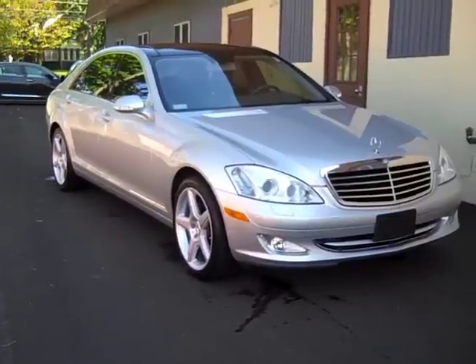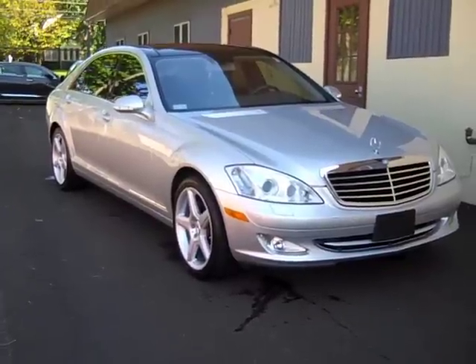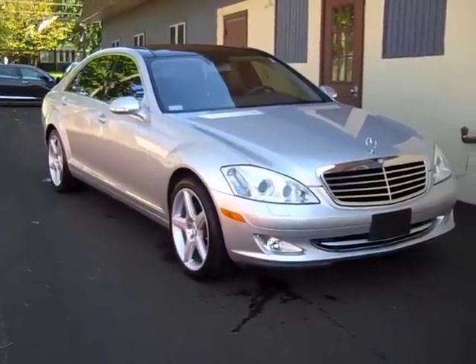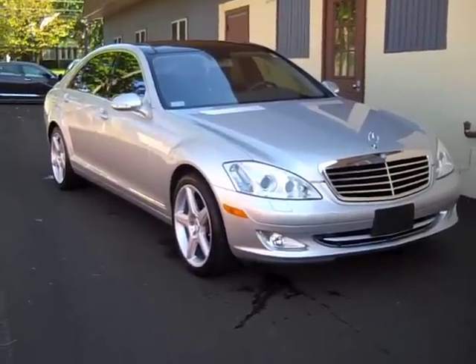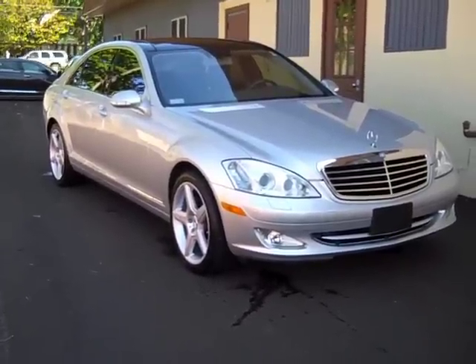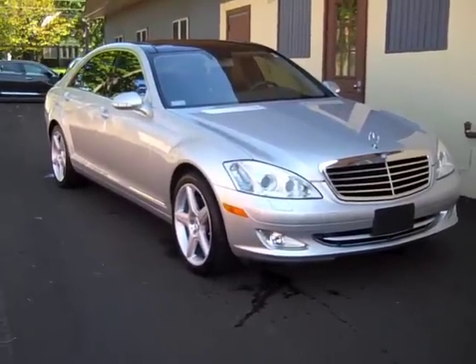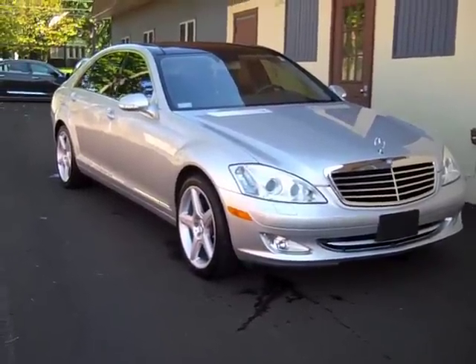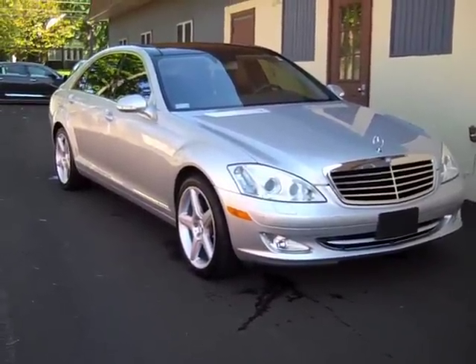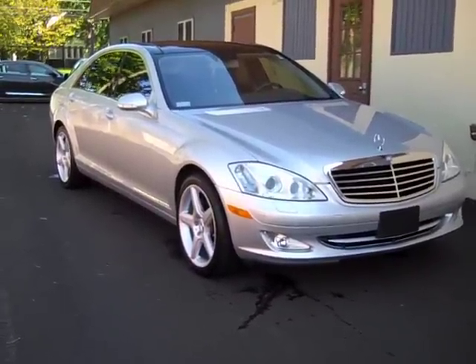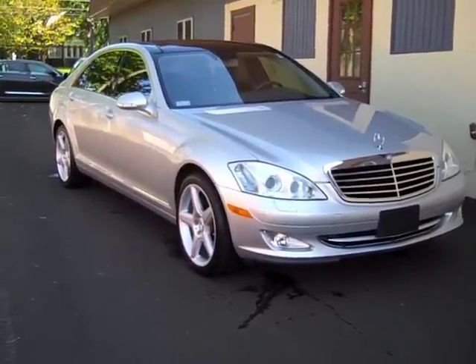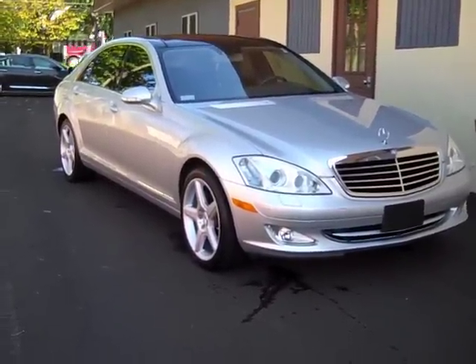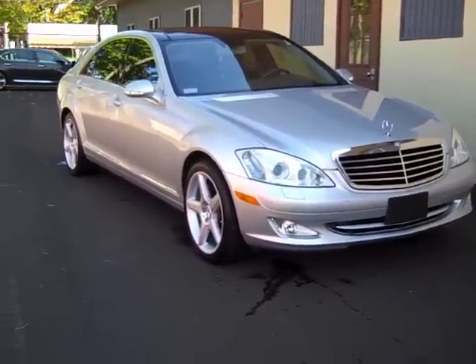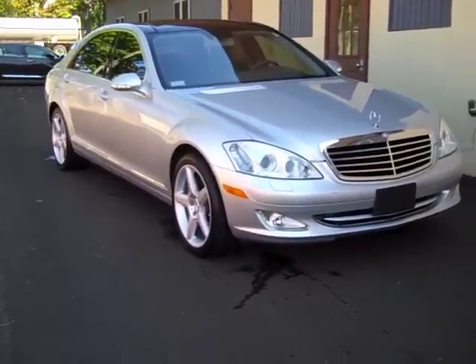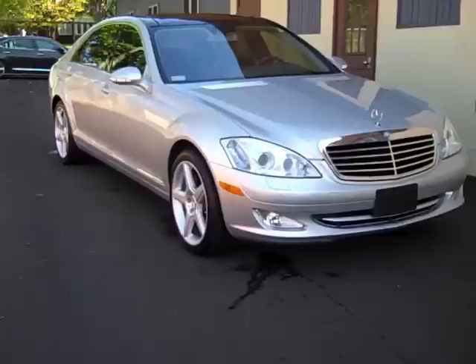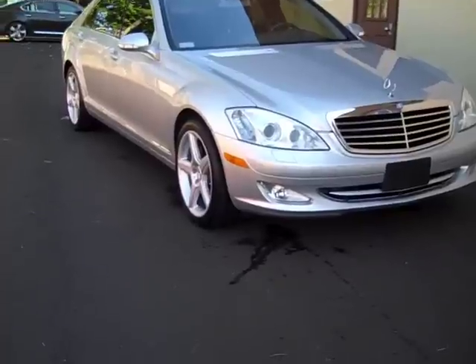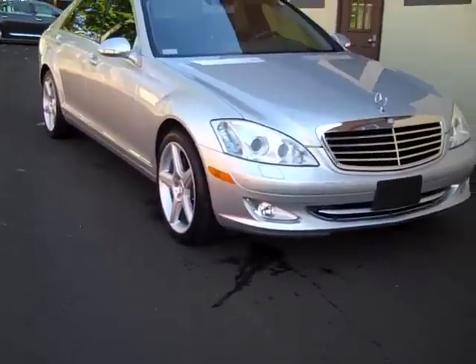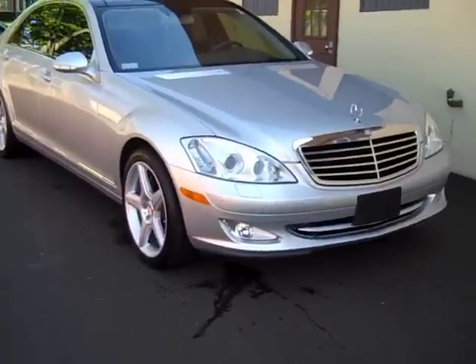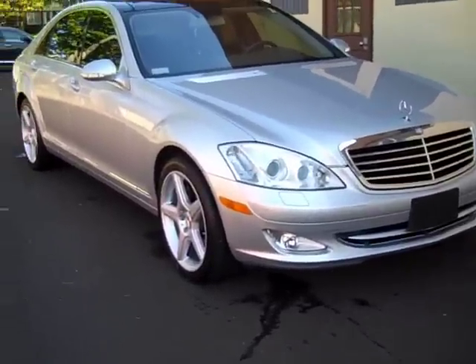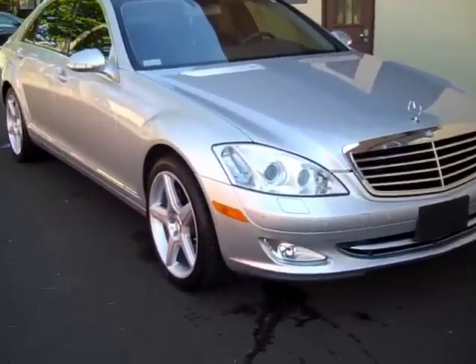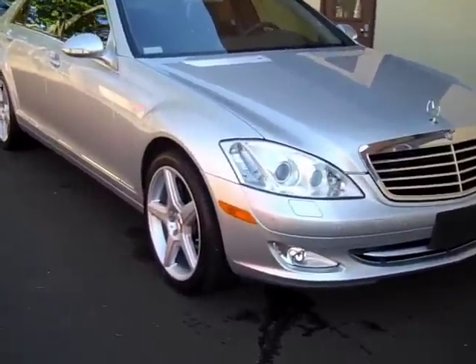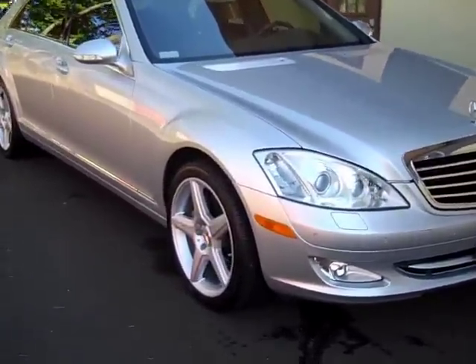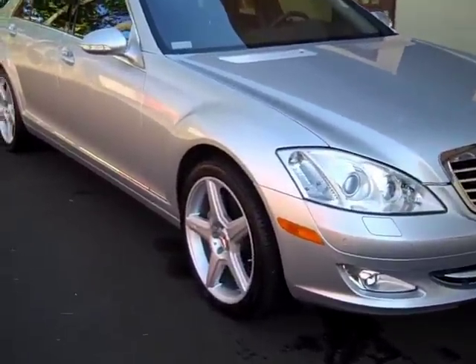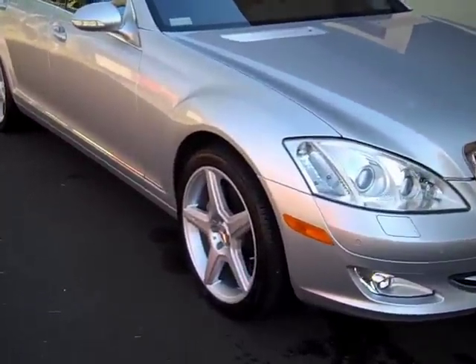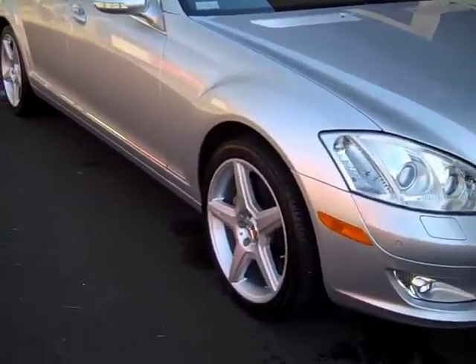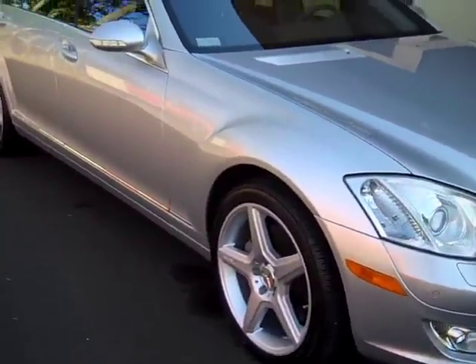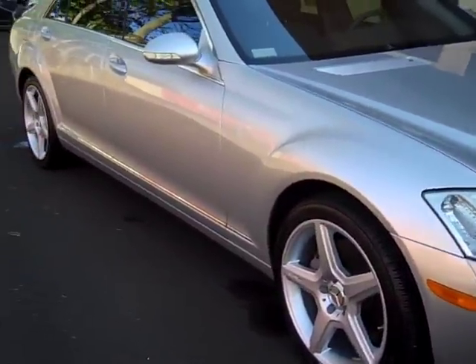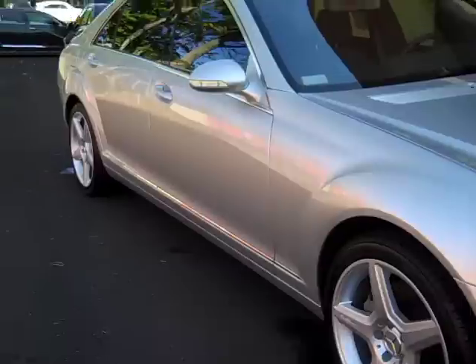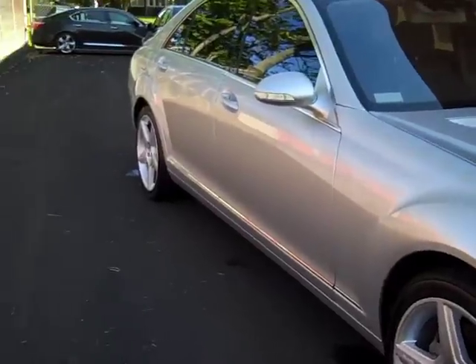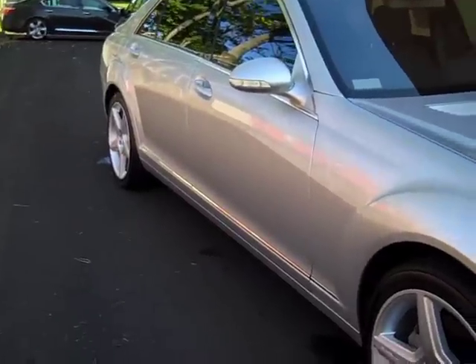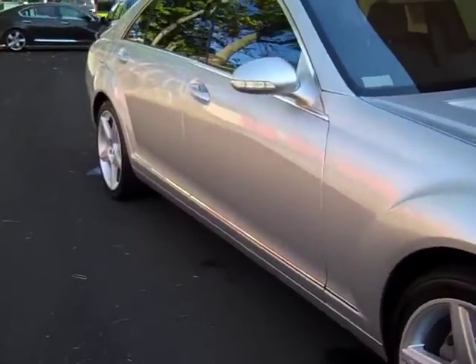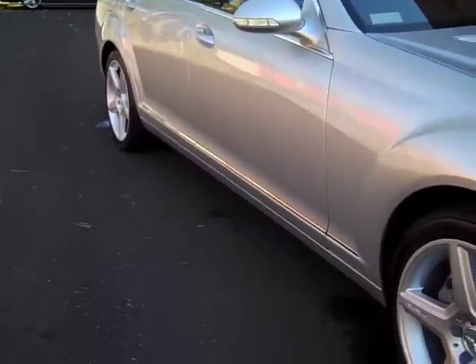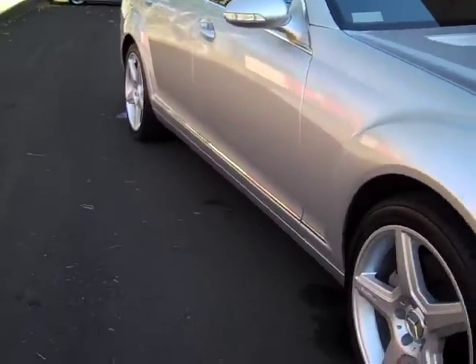This car is iridium silver — it's the bright silver color. It's got the light gray leather. Let's take a closer look at the condition so we can show you the type of condition this vehicle is in. It's absolutely excellent. It's a low mileage vehicle. You won't see a door ding.